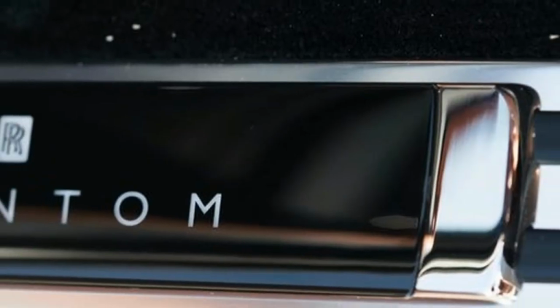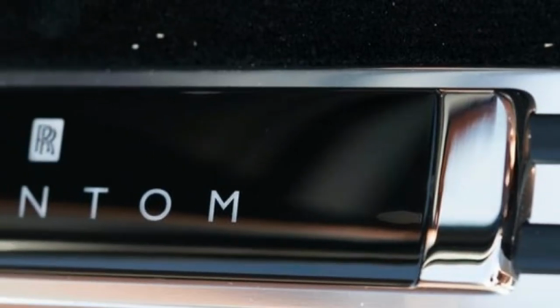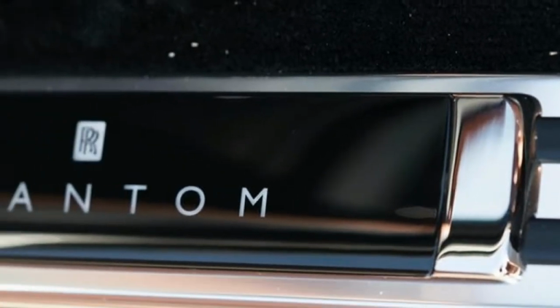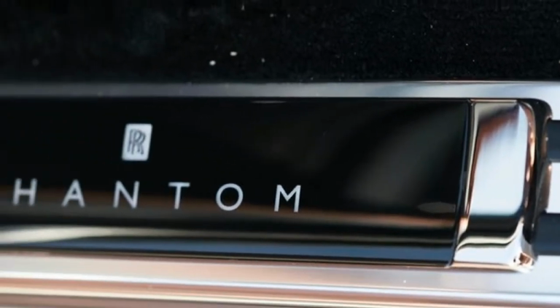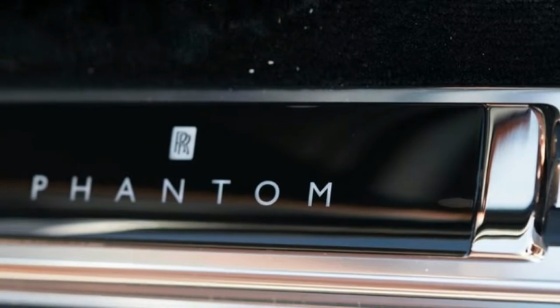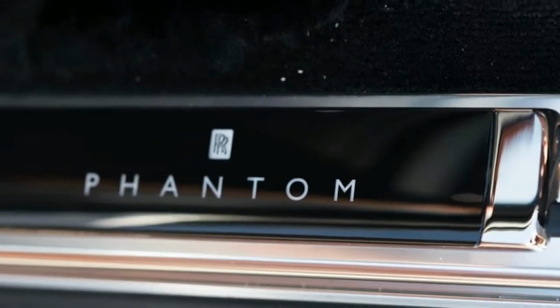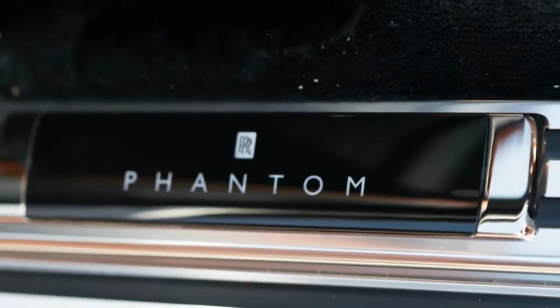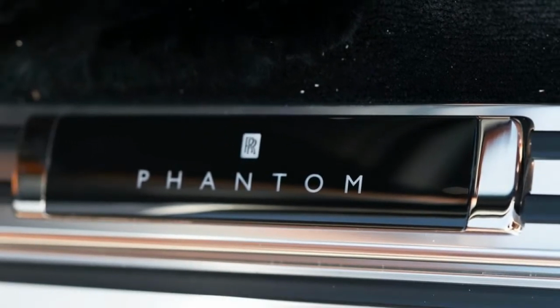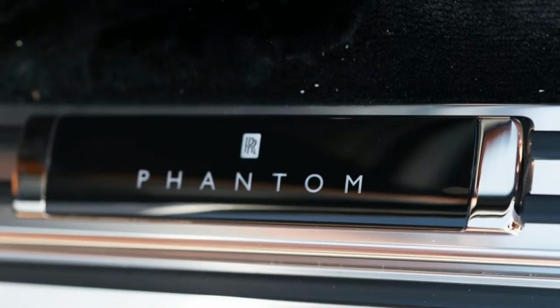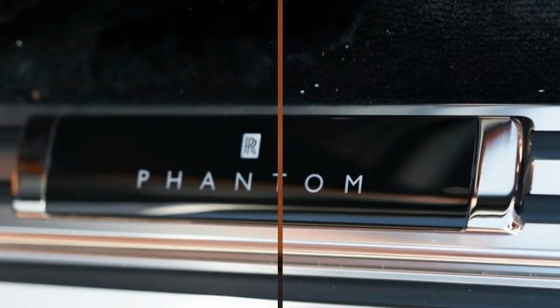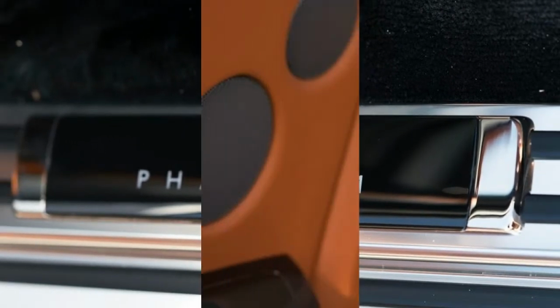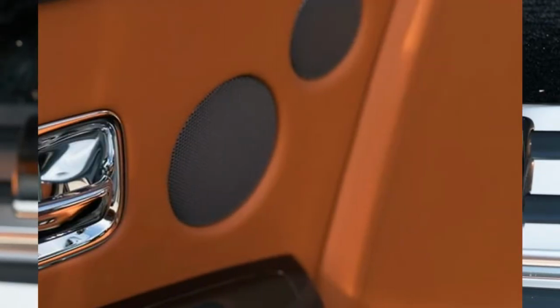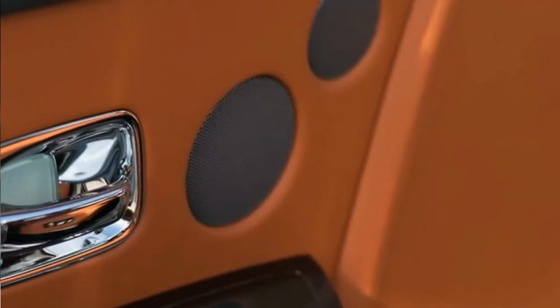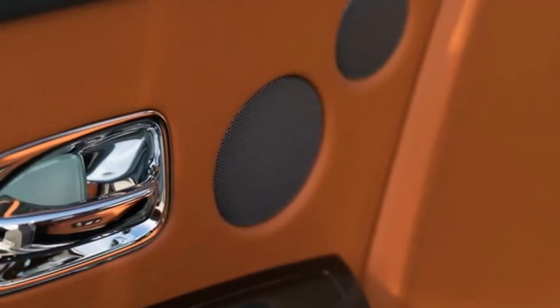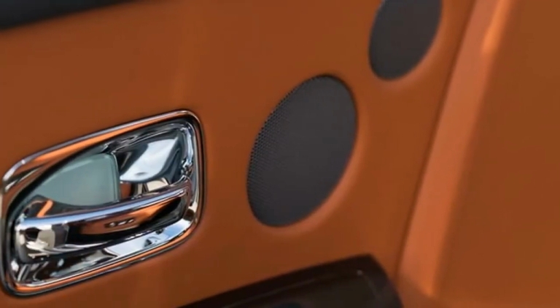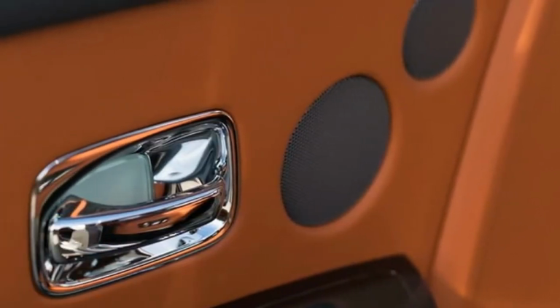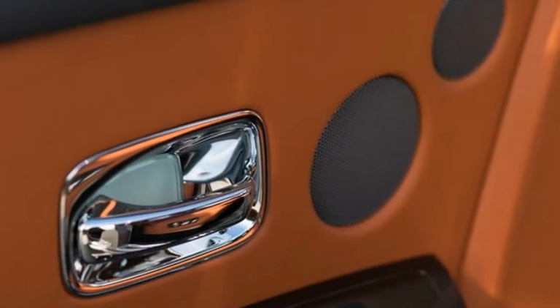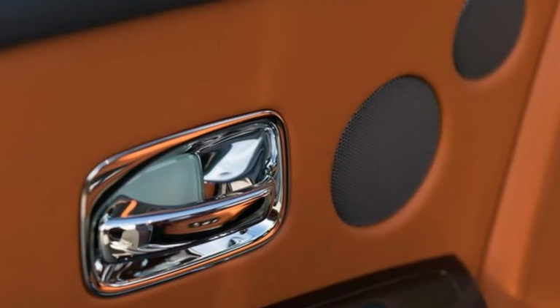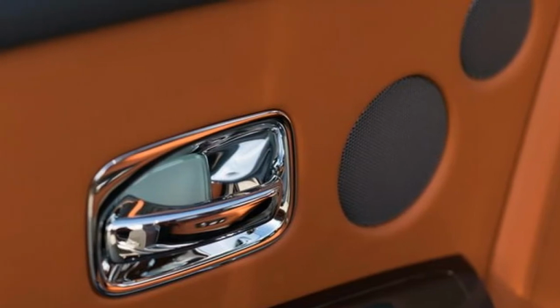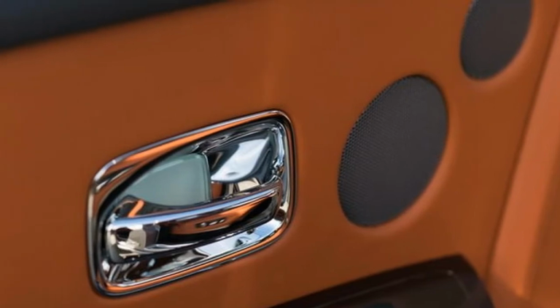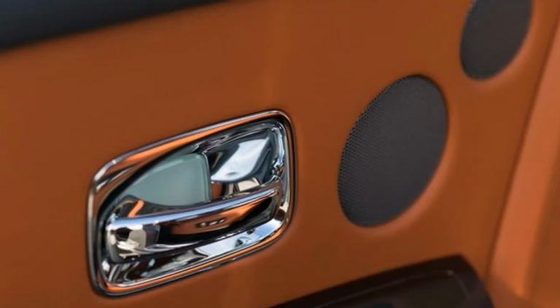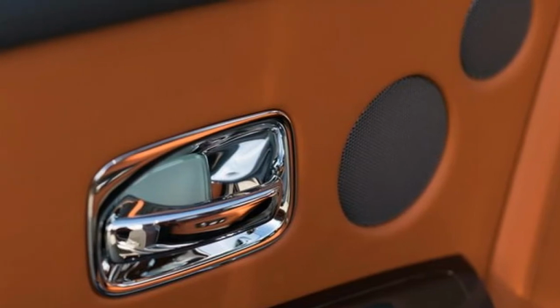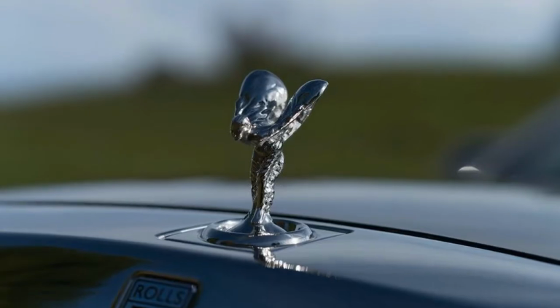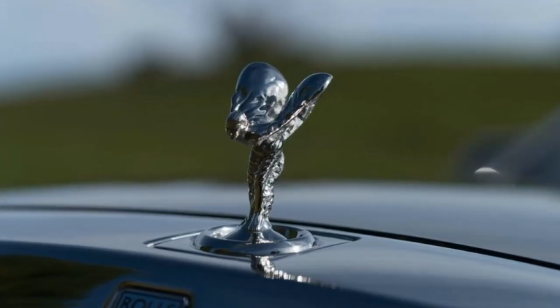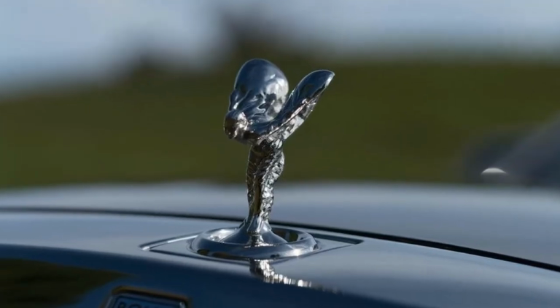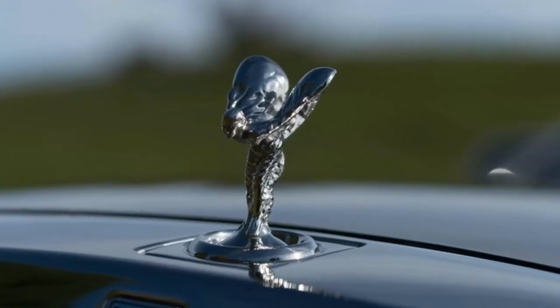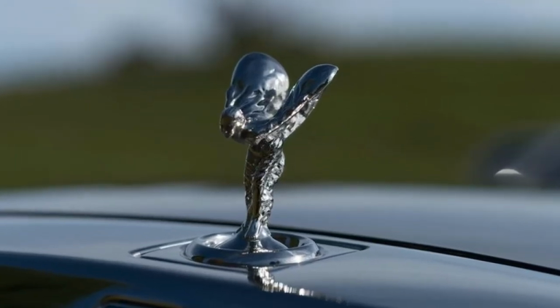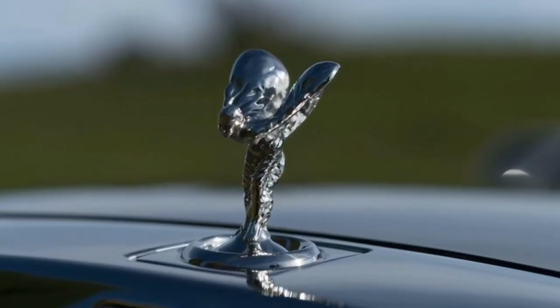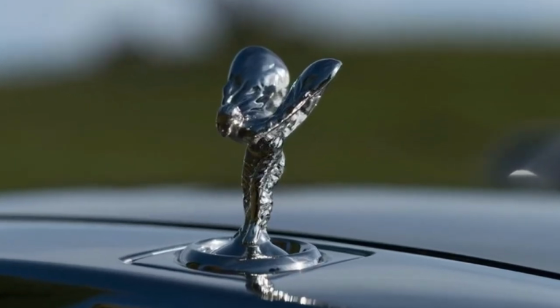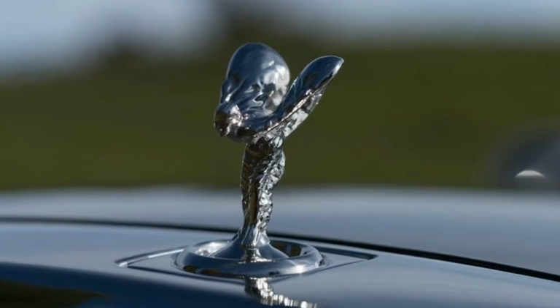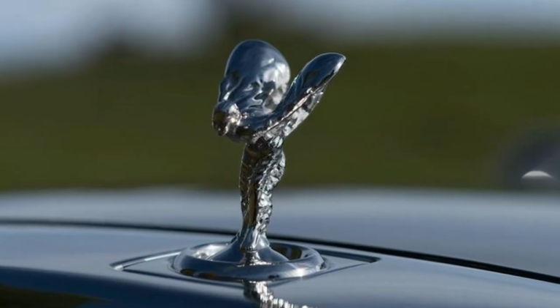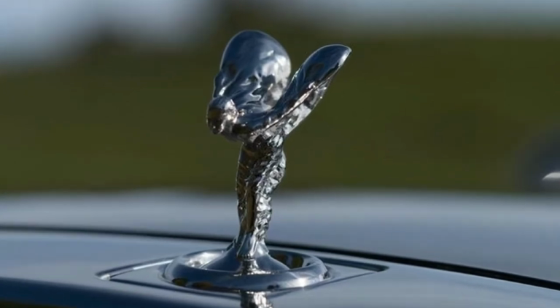Once inside, the doors can be closed from a seating position with the touch of a button. Alternatively, your chauffeur can hit a button on the exterior door handle. Either control will softly bring the door in and gently seal sir or madam inside a cocoon of silence.